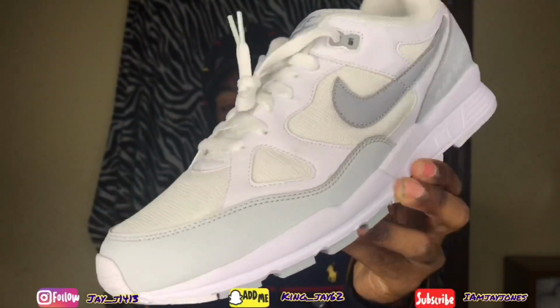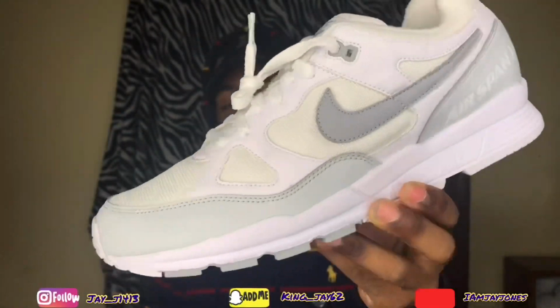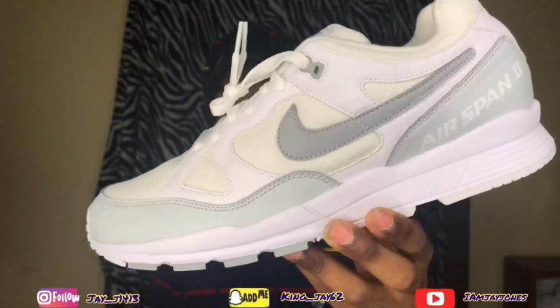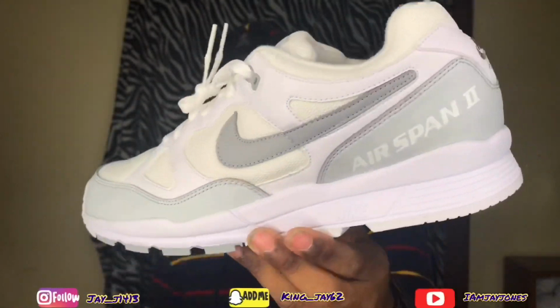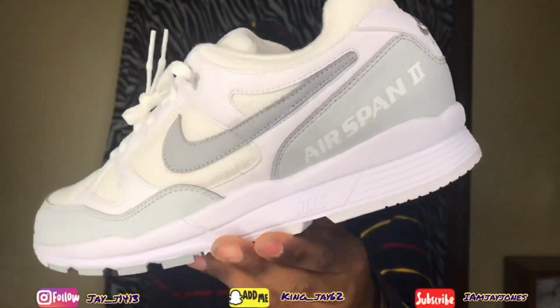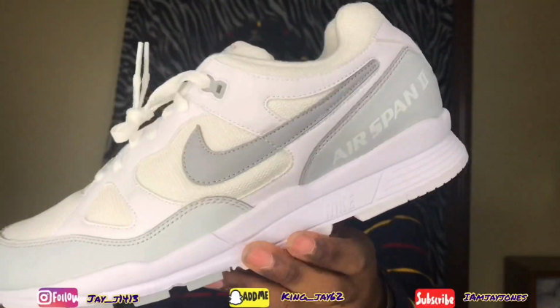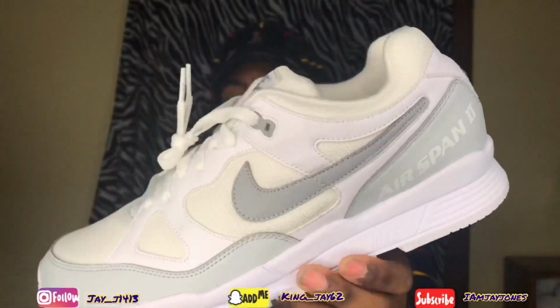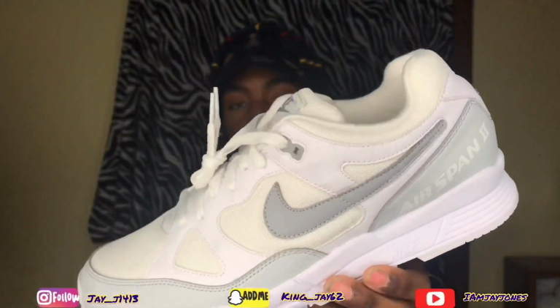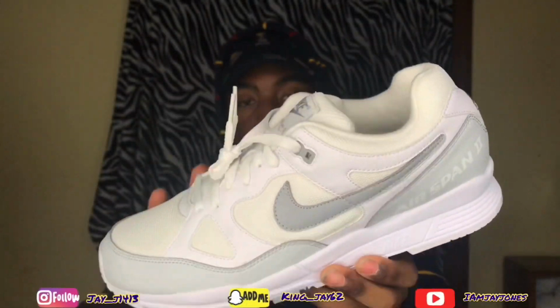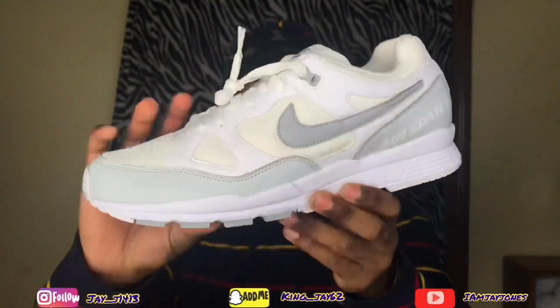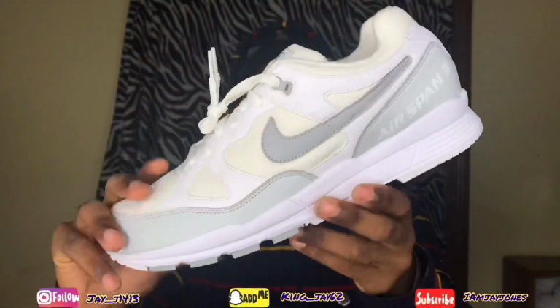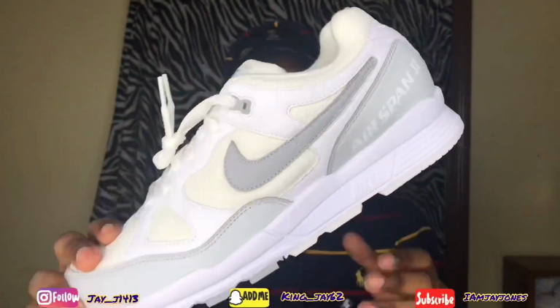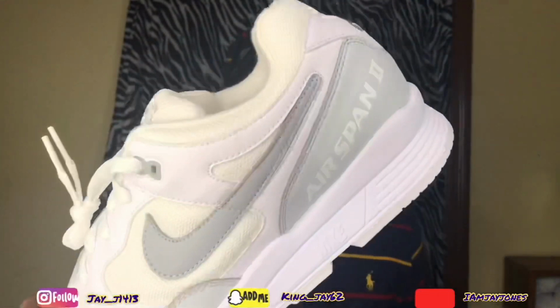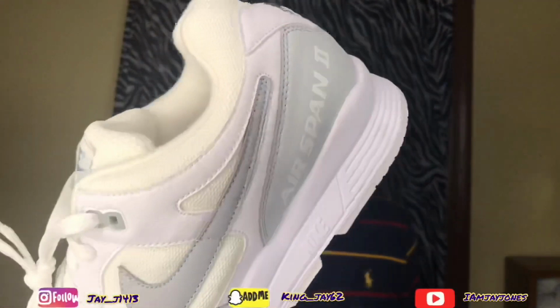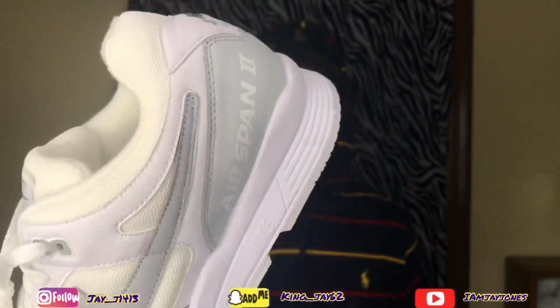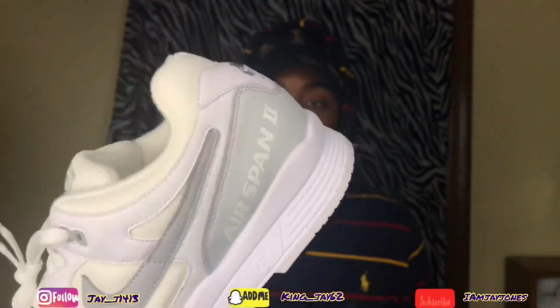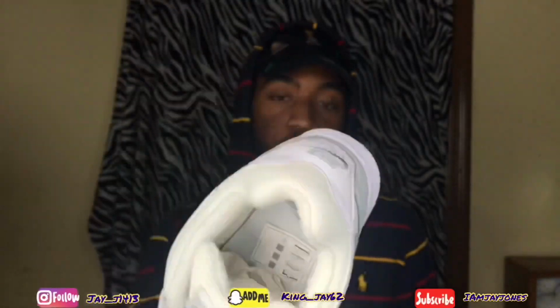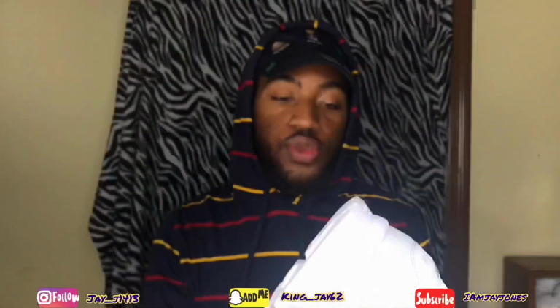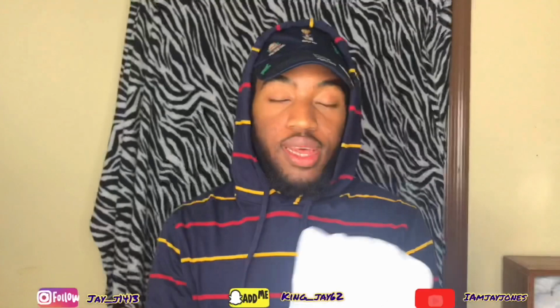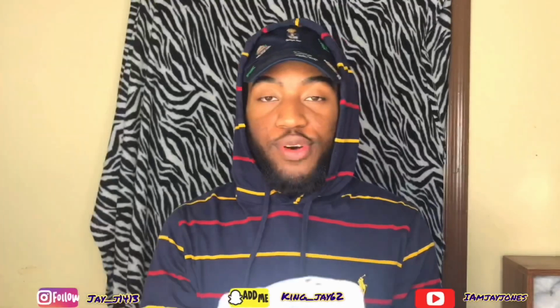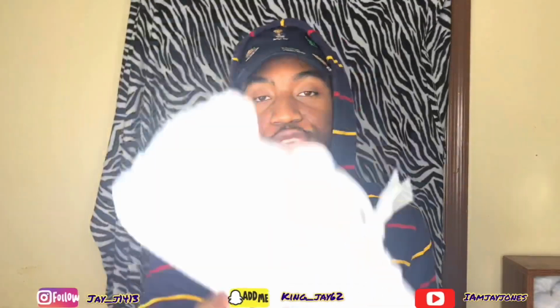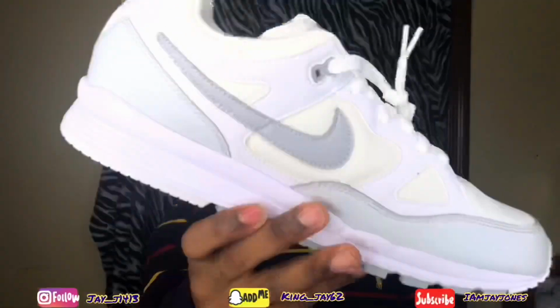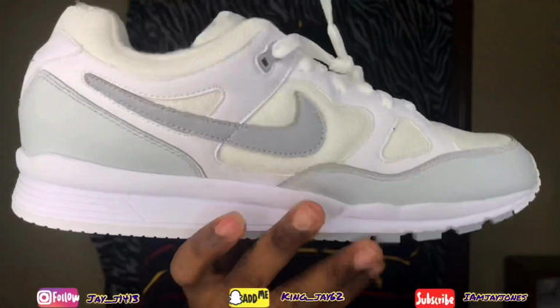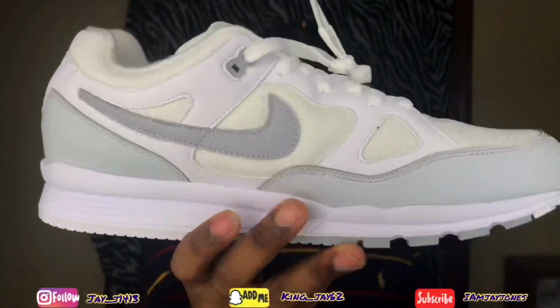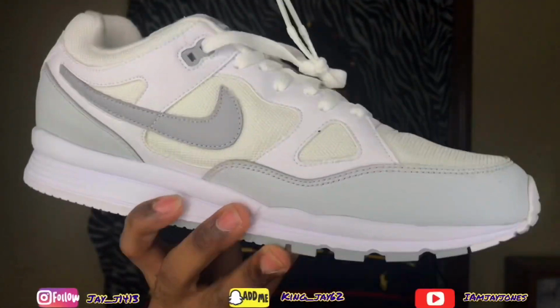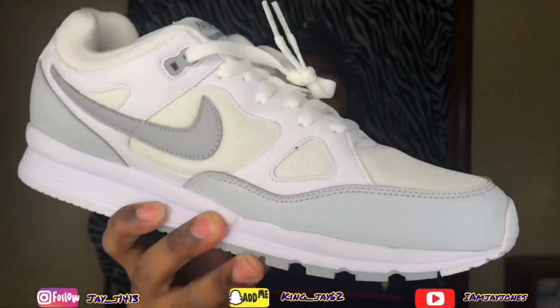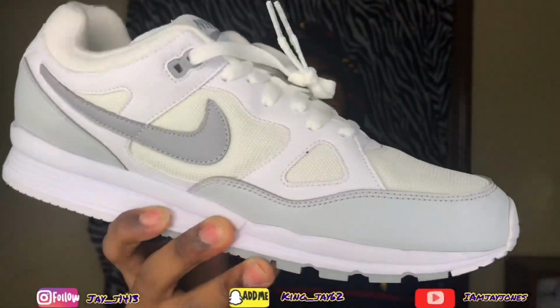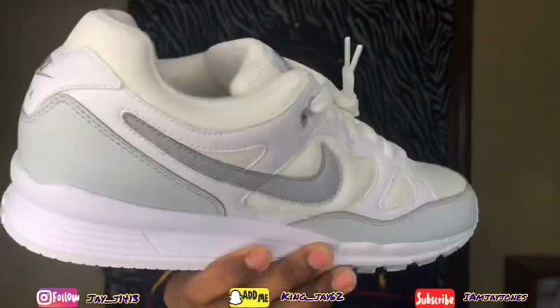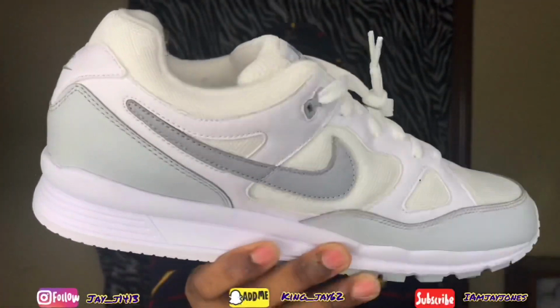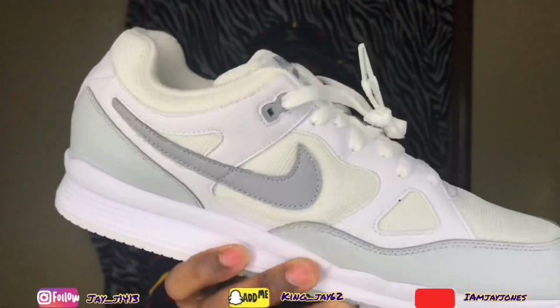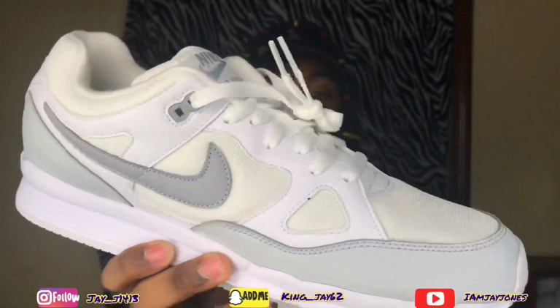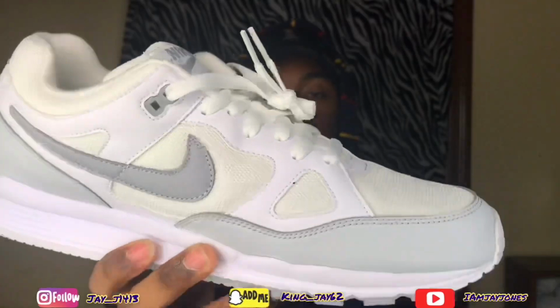Metallic silver gray — these are my favorite ones. These are probably the ones that are gonna be worn the most.